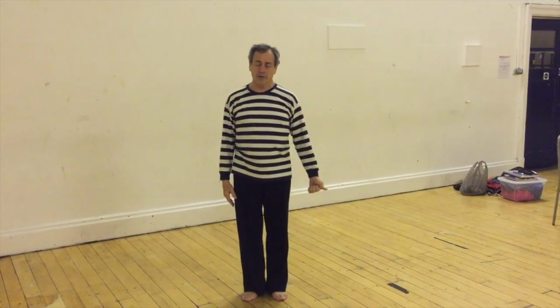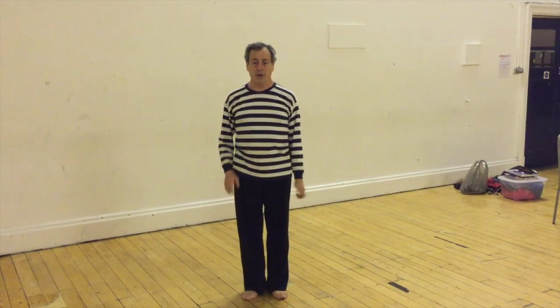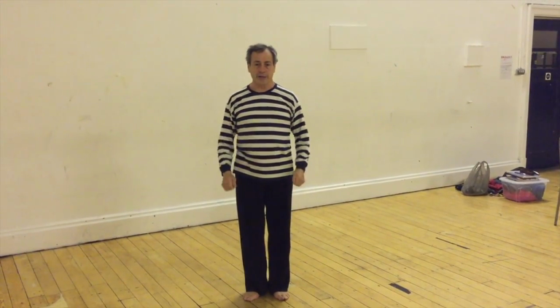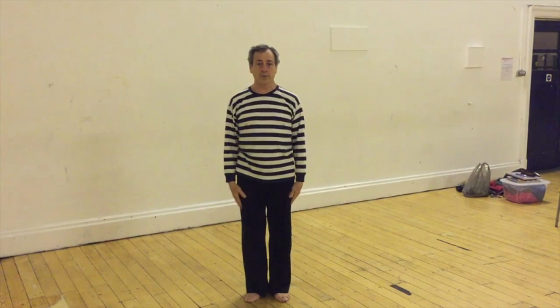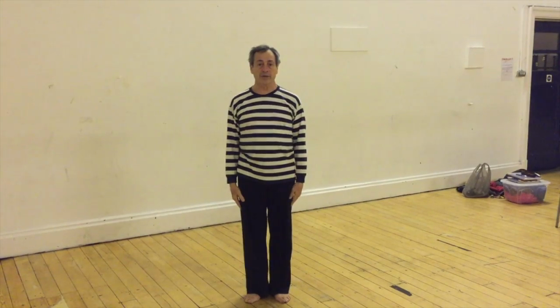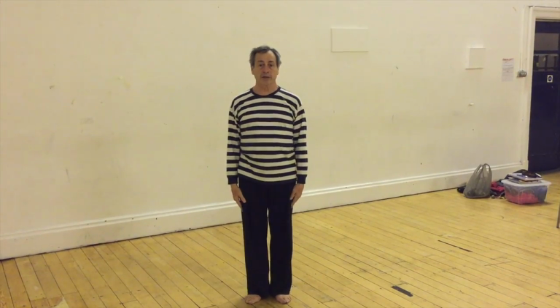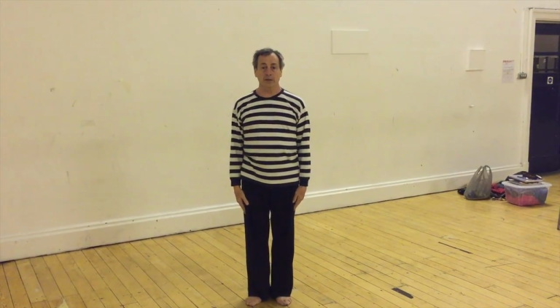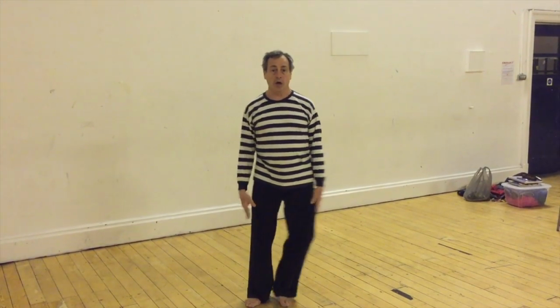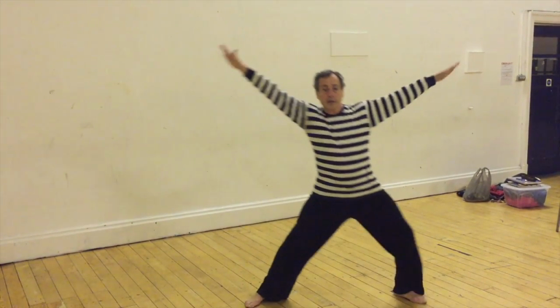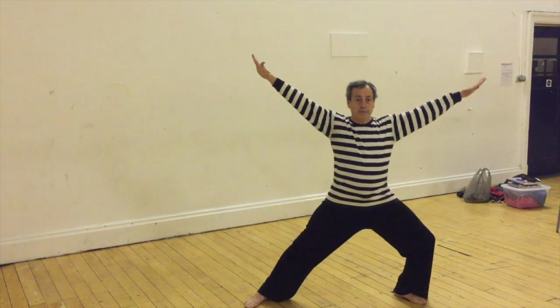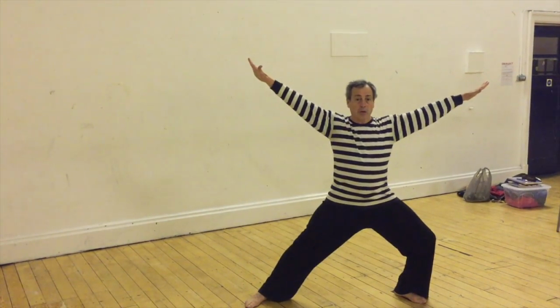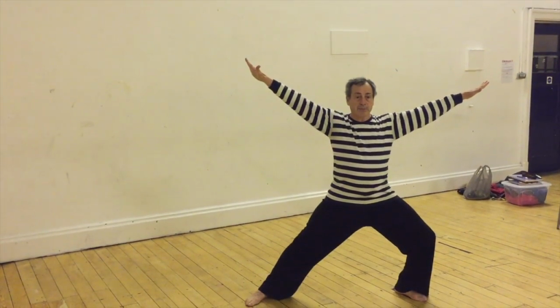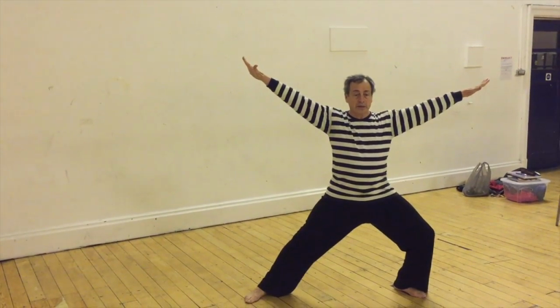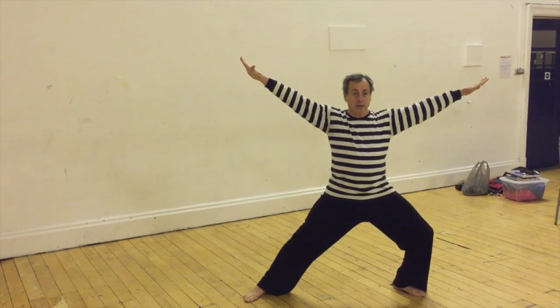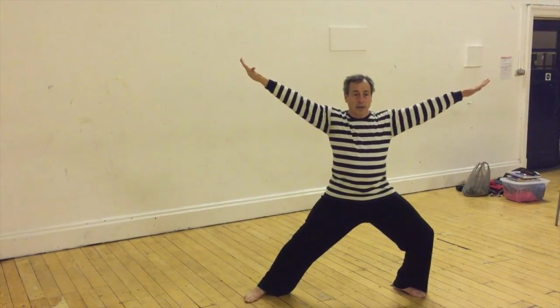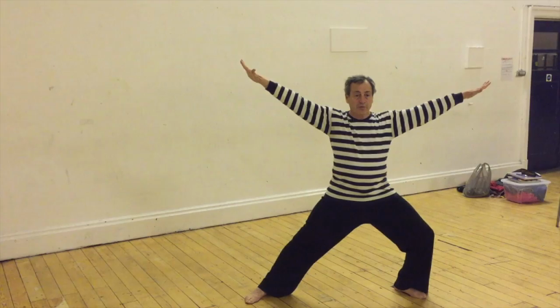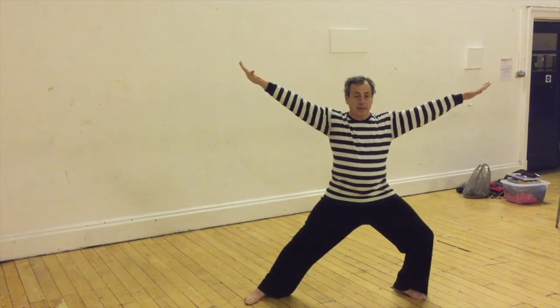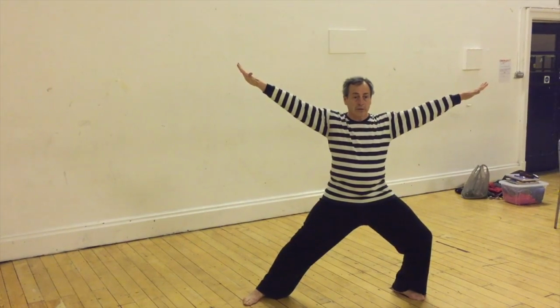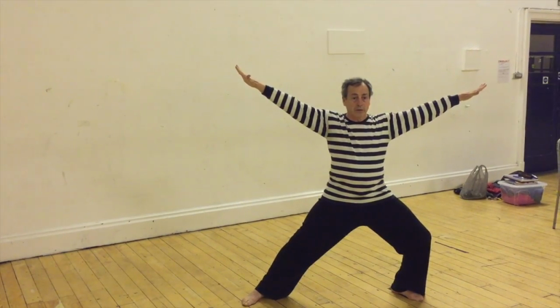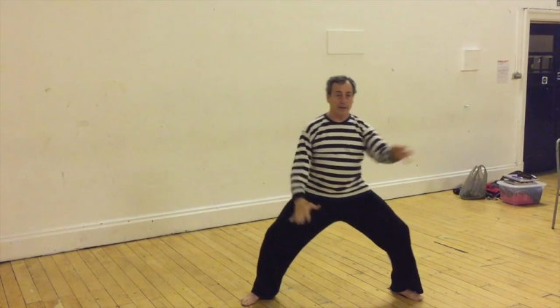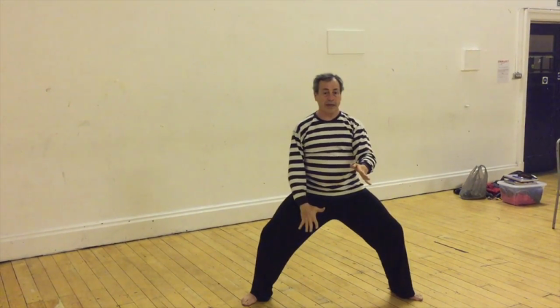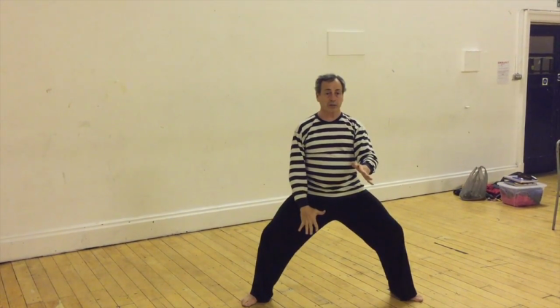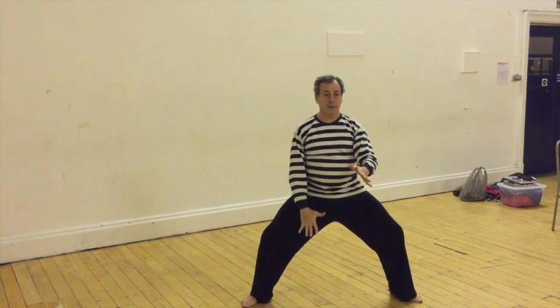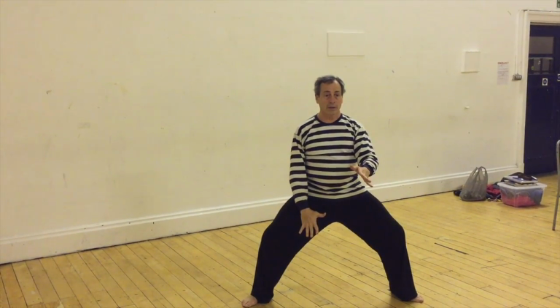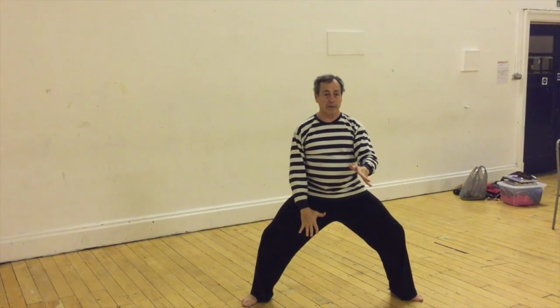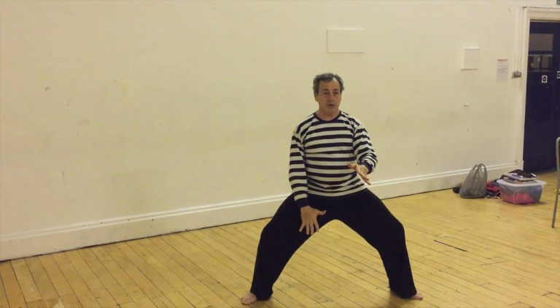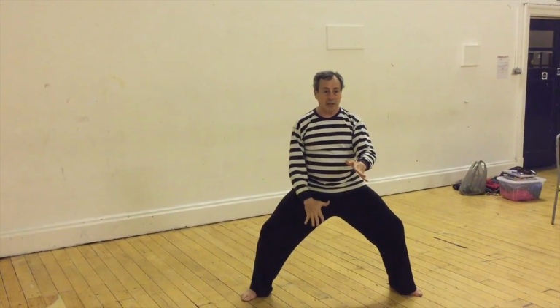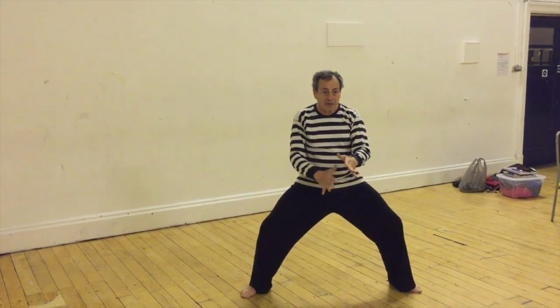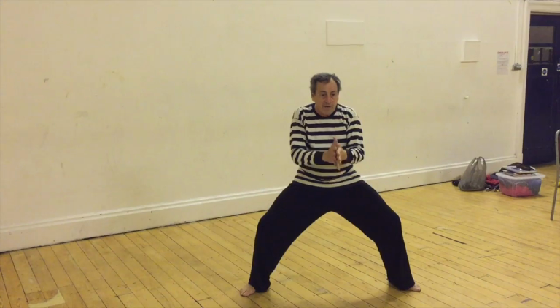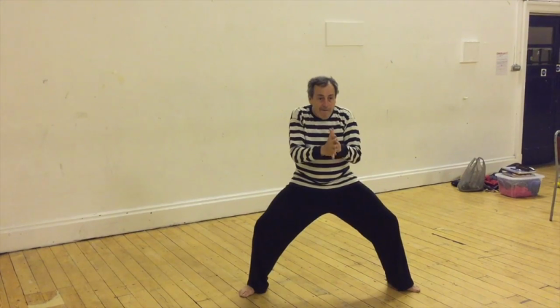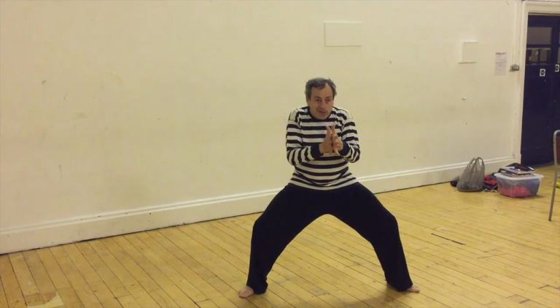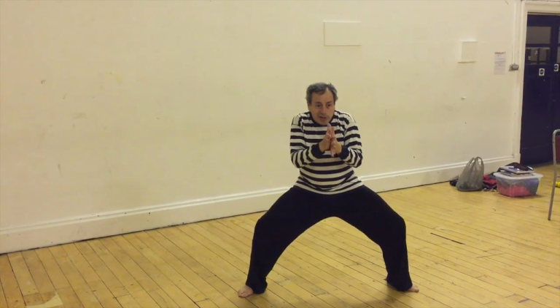Now I usually alternate — I'll open to the other side. So it's opening, hold with a pause, I'm going to move my center — that's the reaction — and the resolution is the creative interpretation.